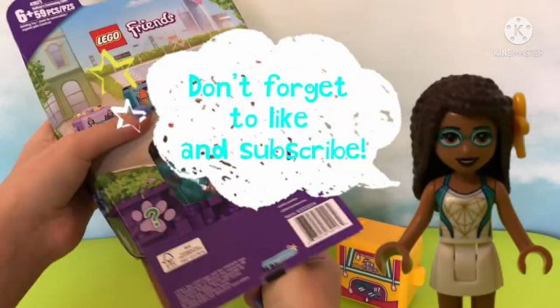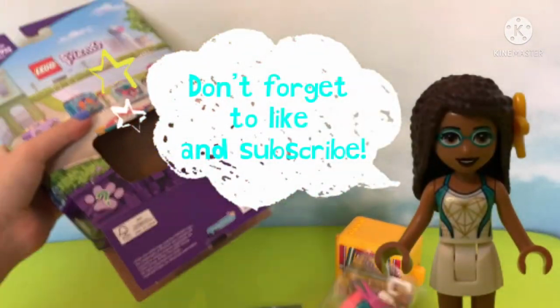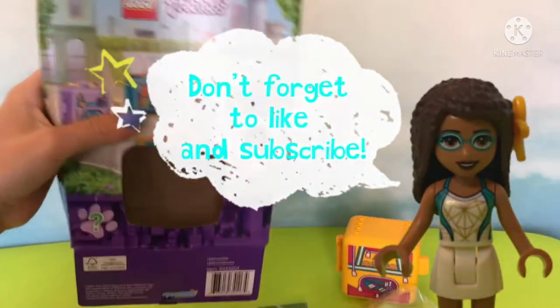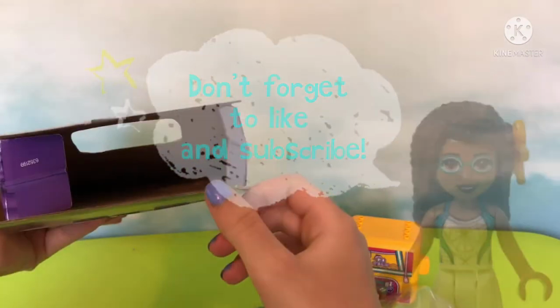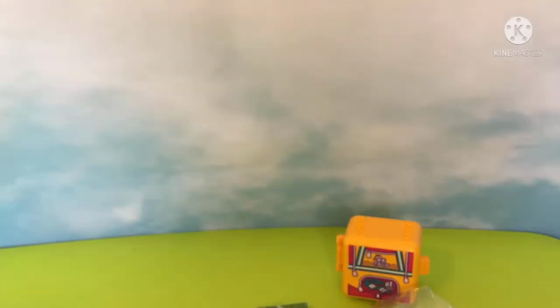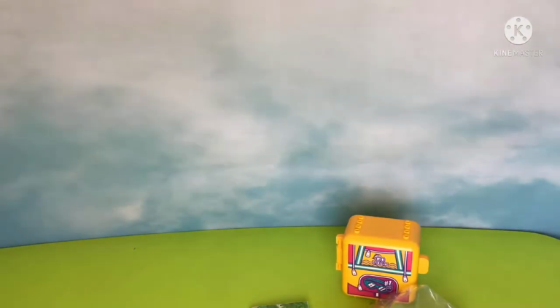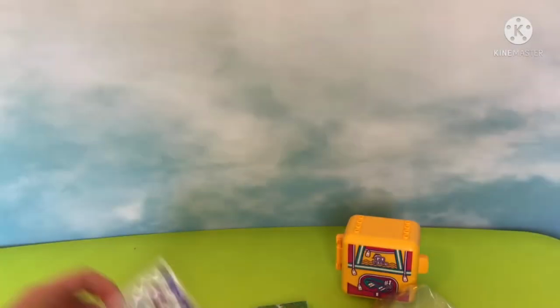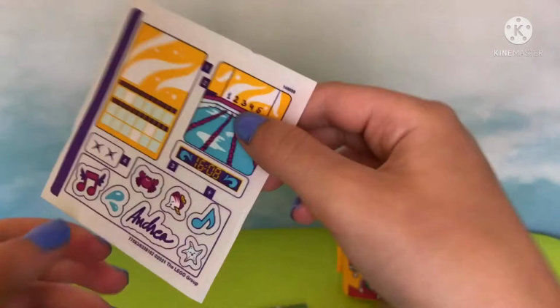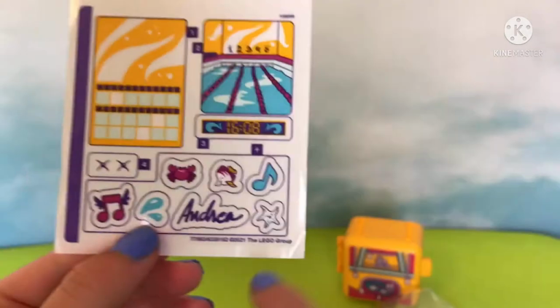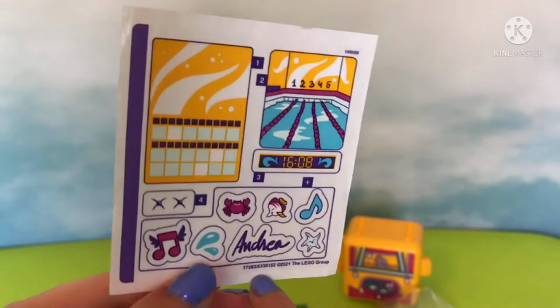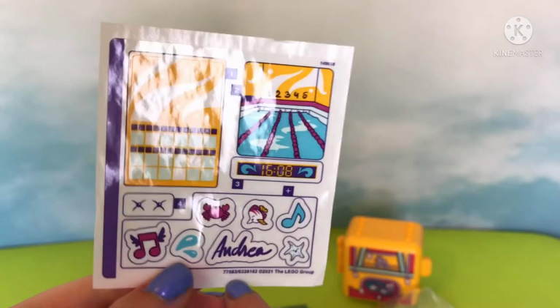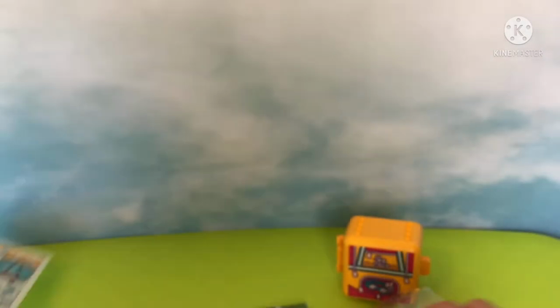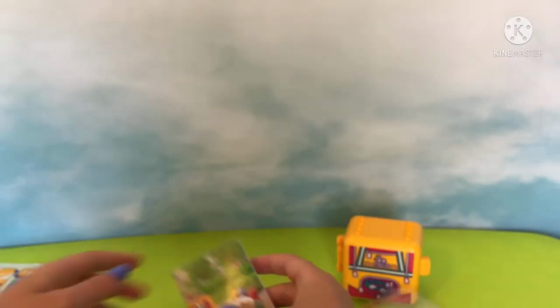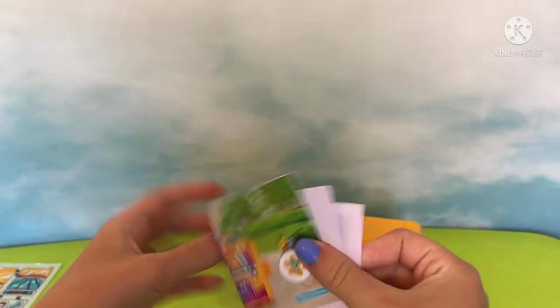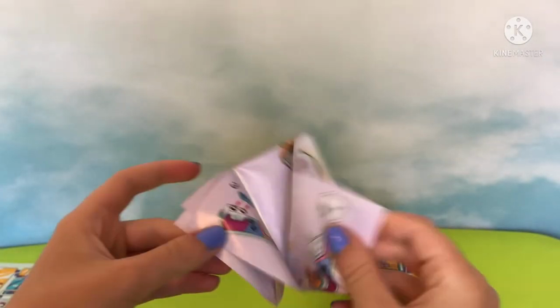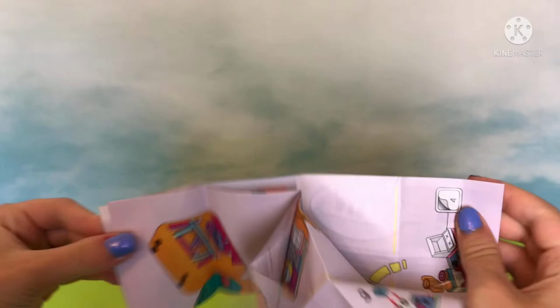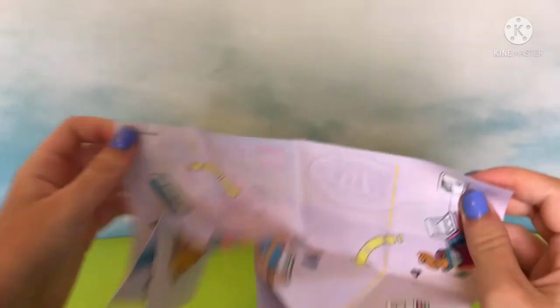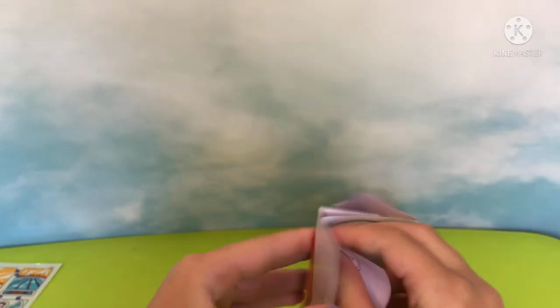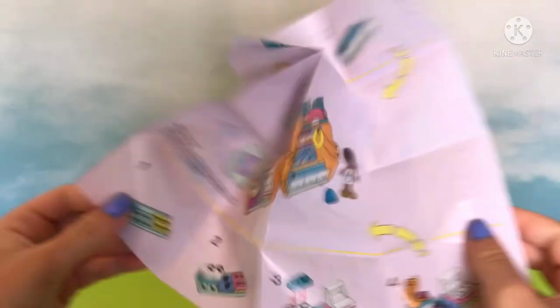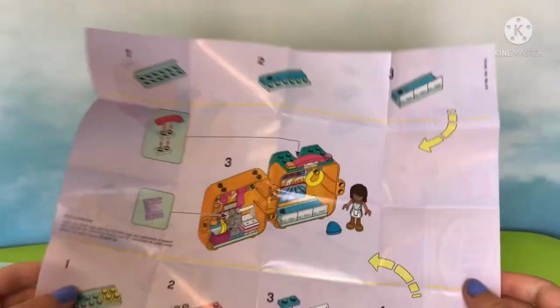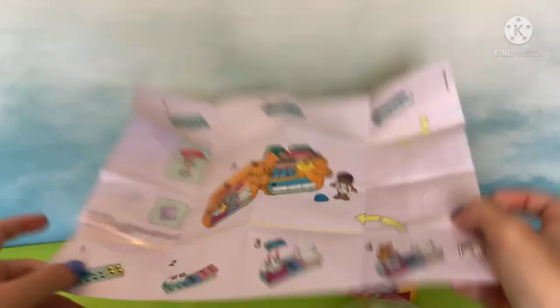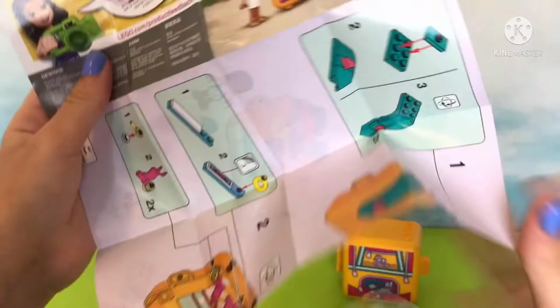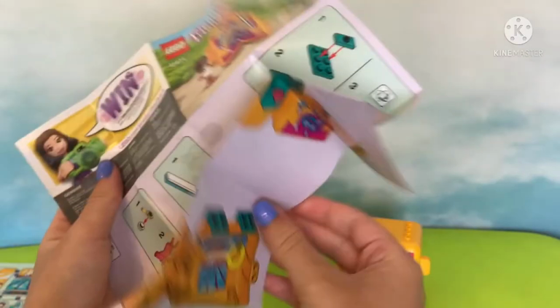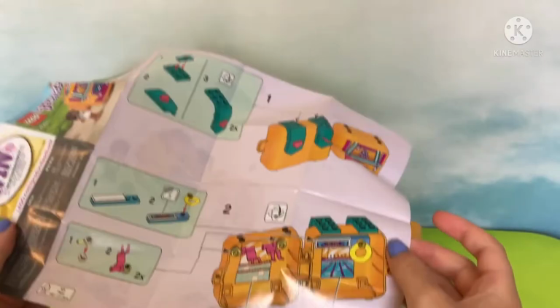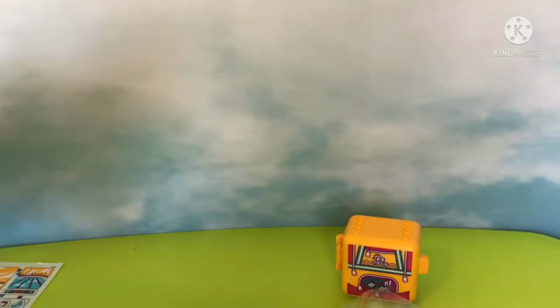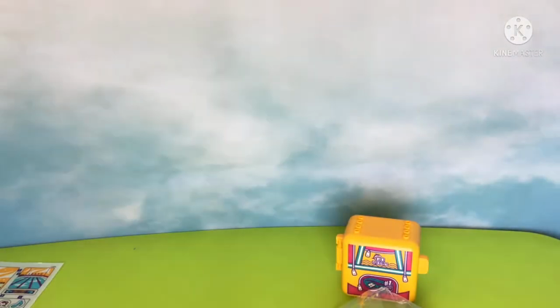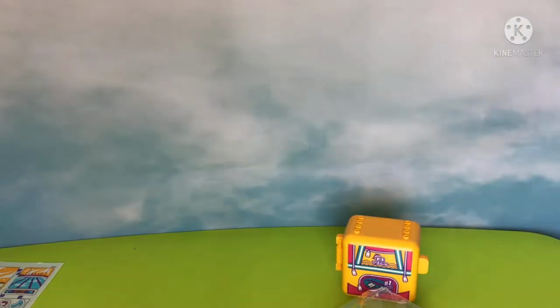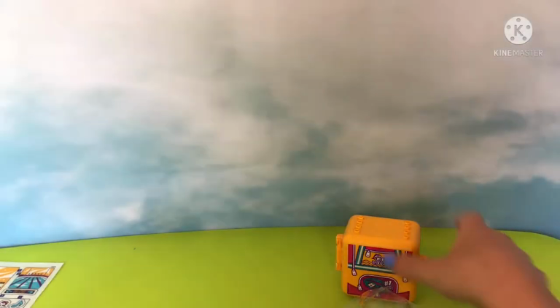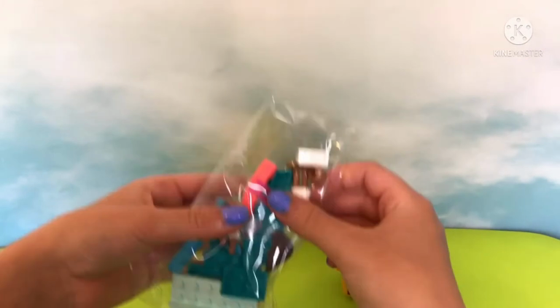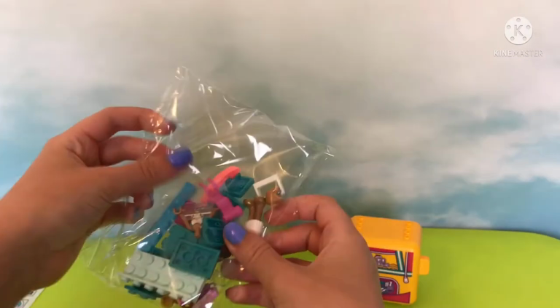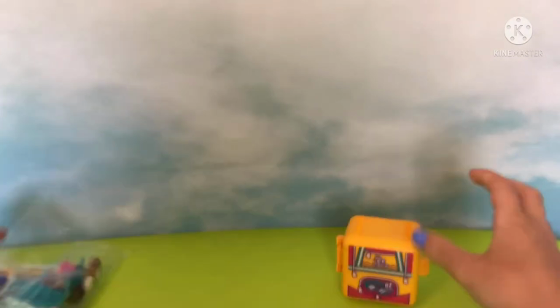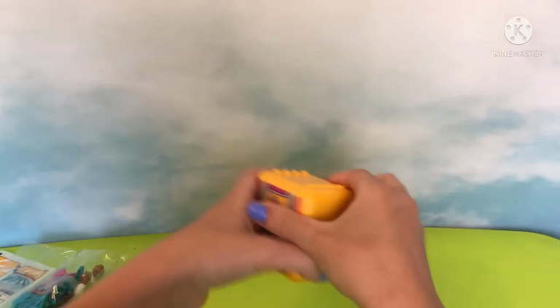Don't forget to like and subscribe! Why, thank you Campbell. Now back to the set — here are the stickers, and yeah, a sticker with Andrea's name in pretty cursive. We also have the instruction sheets so we know what to build.